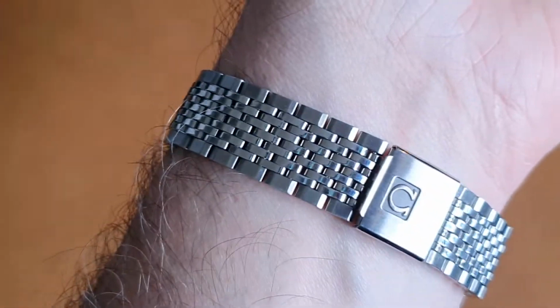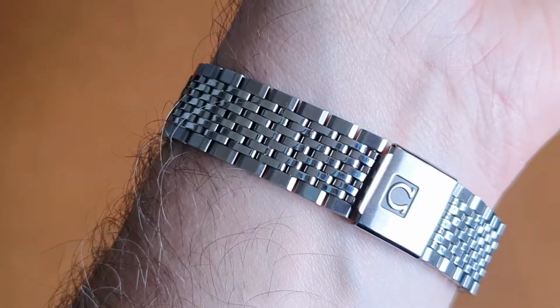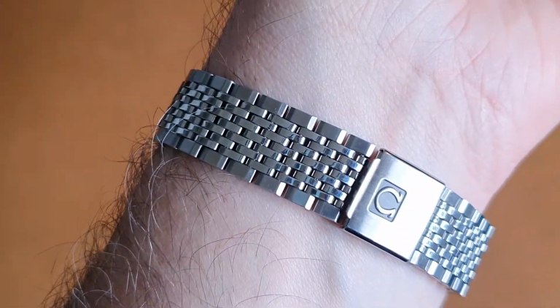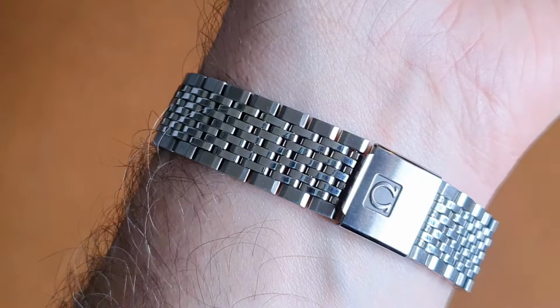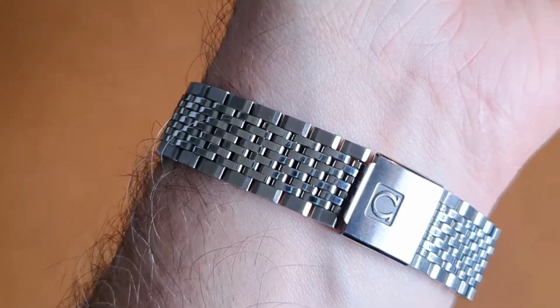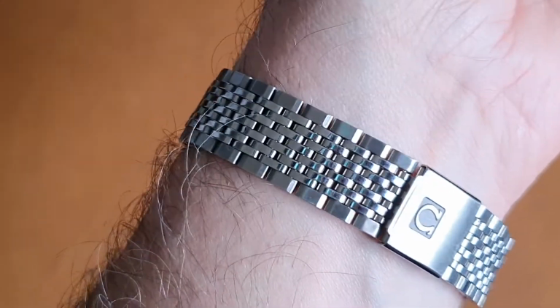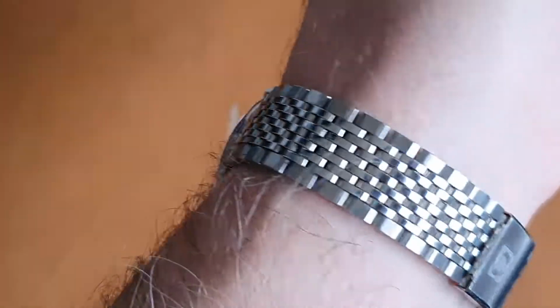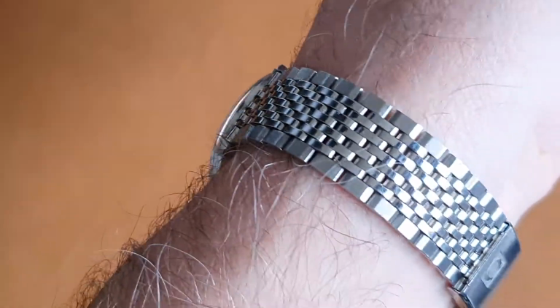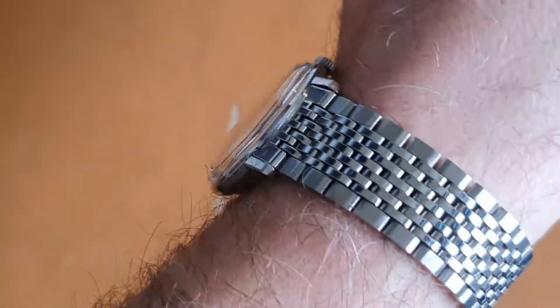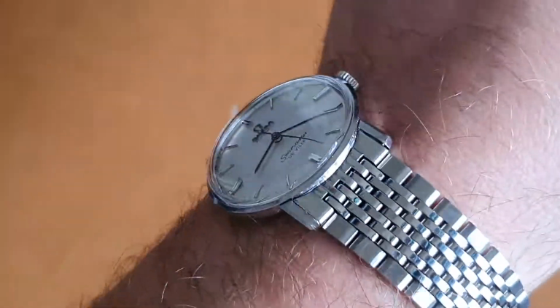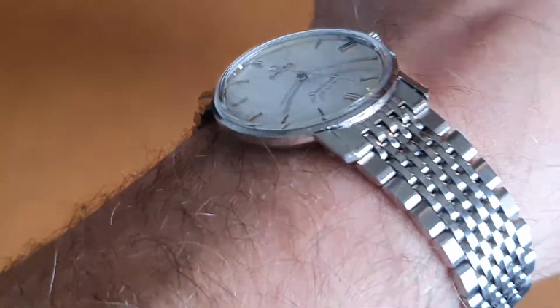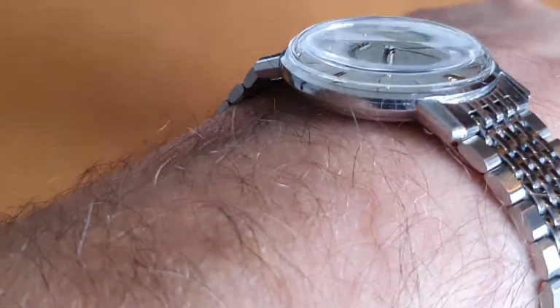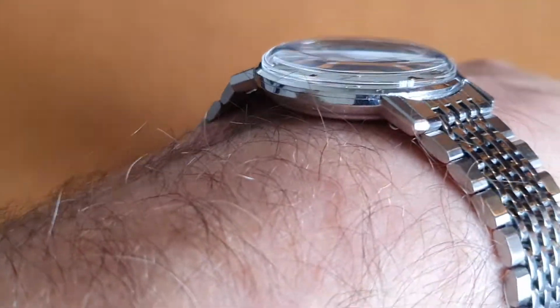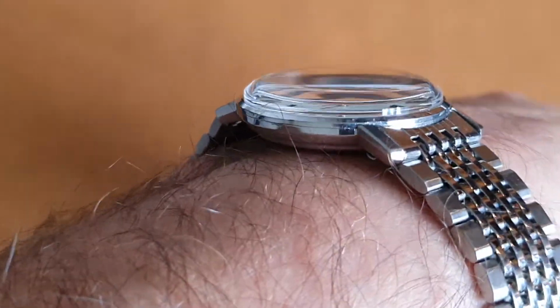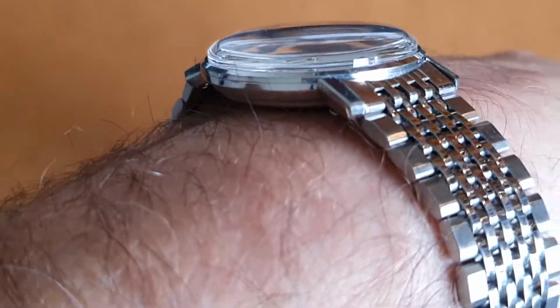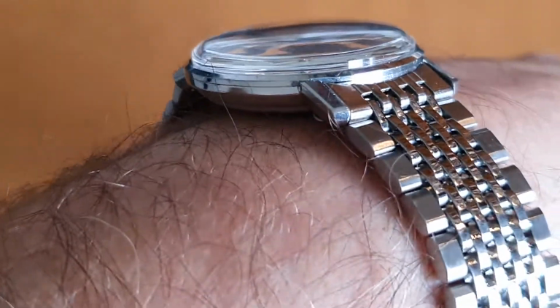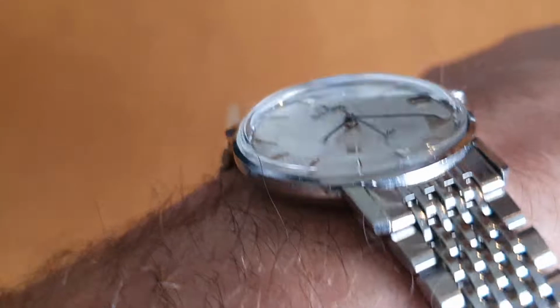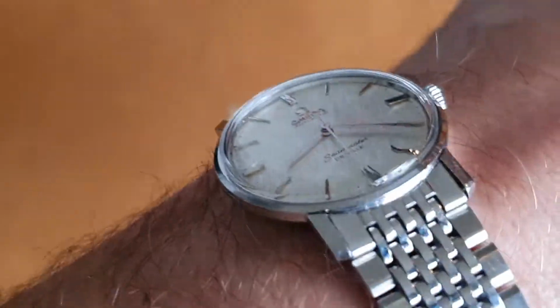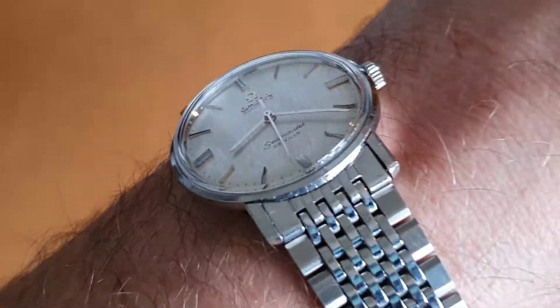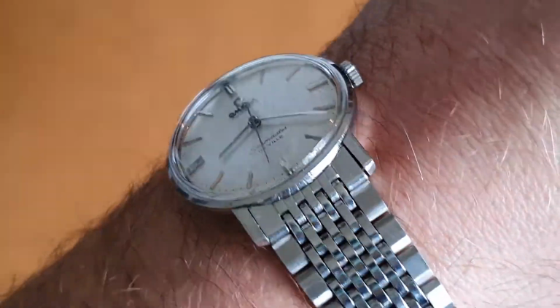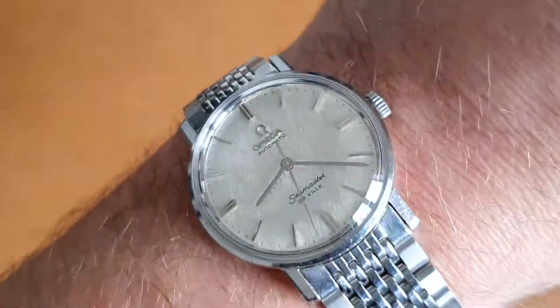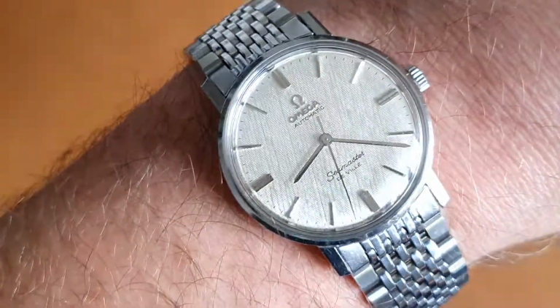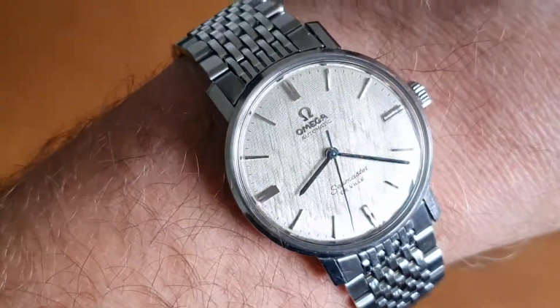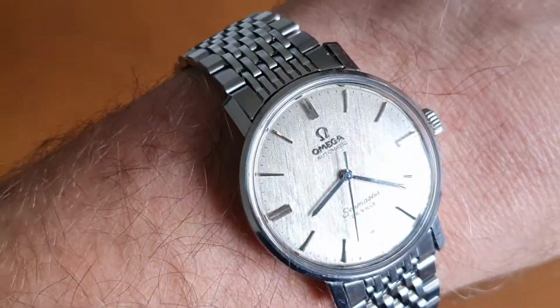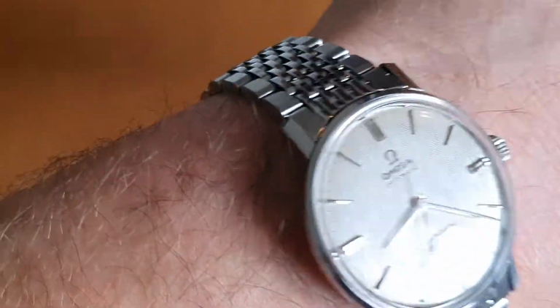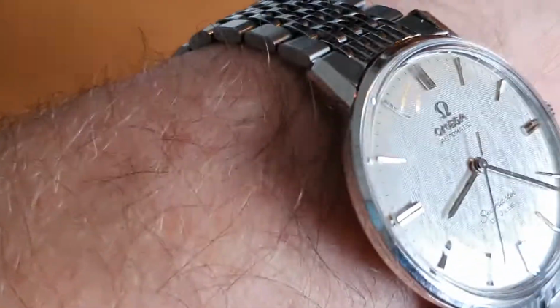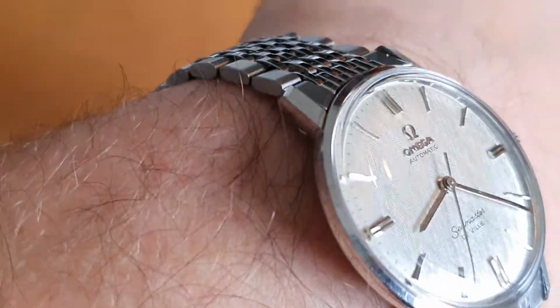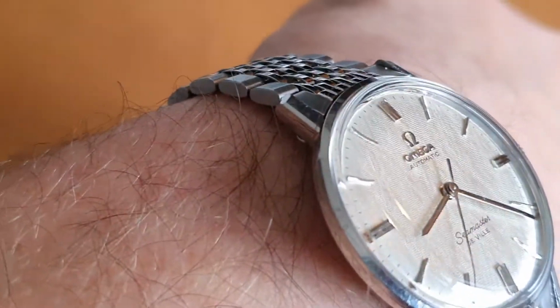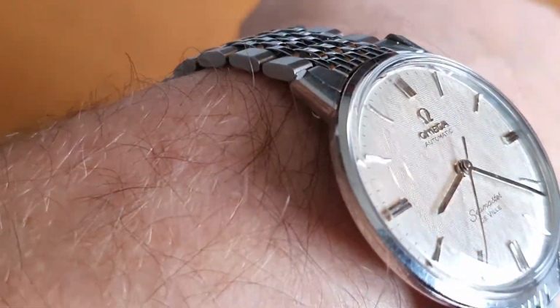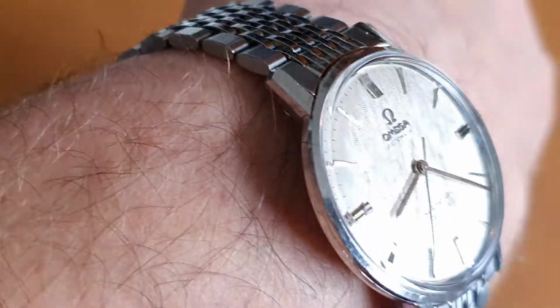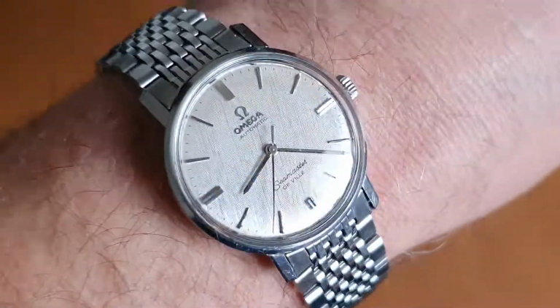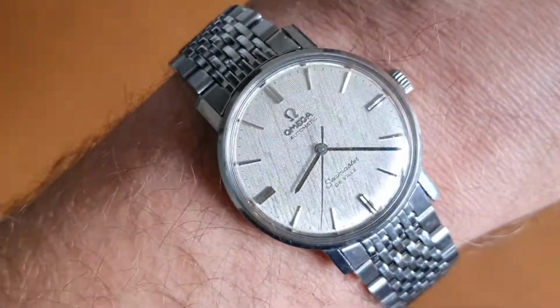It could look equally good on a leather strap, even a blue one with some stitching. A really nice, great condition watch — we've not polished the case on this one, we've left the shoulders as they are to preserve the shape, definition, and nice sharp corners.